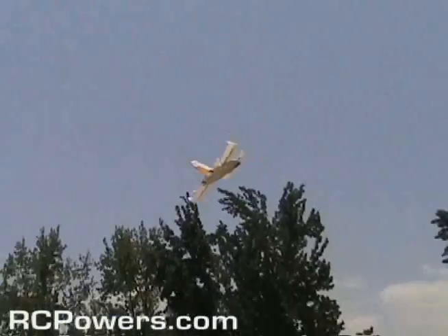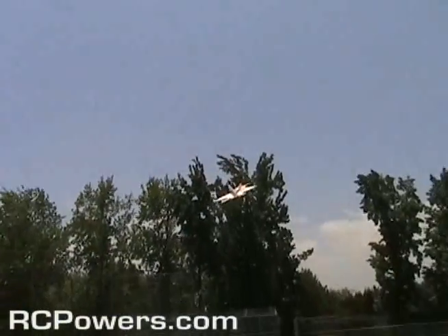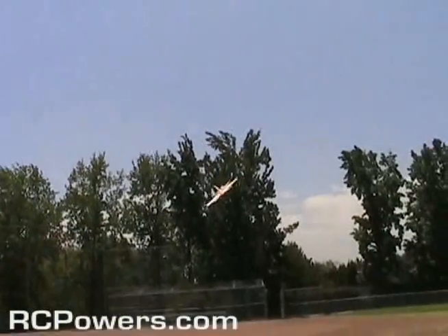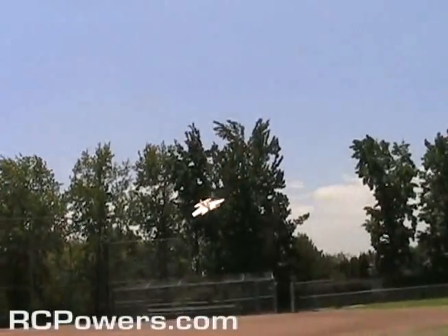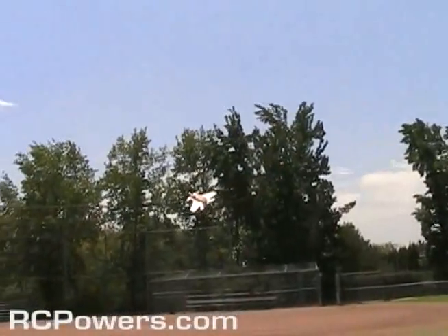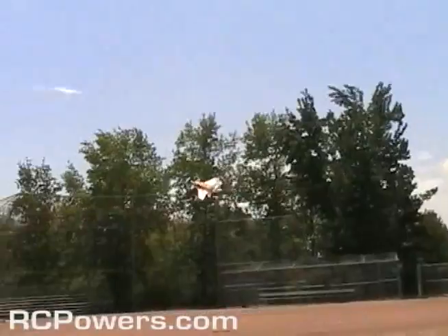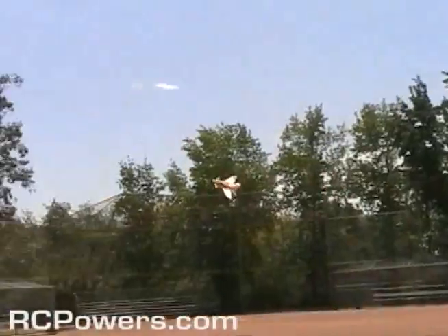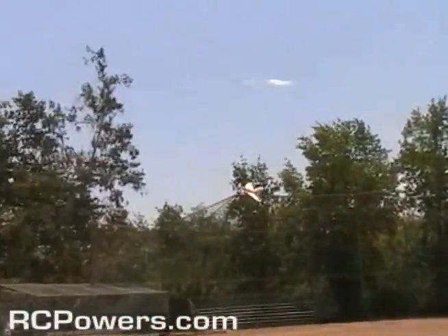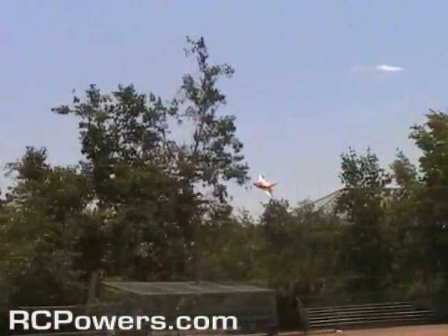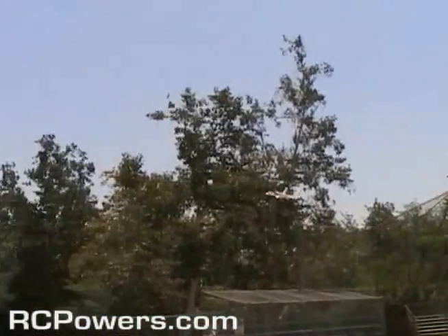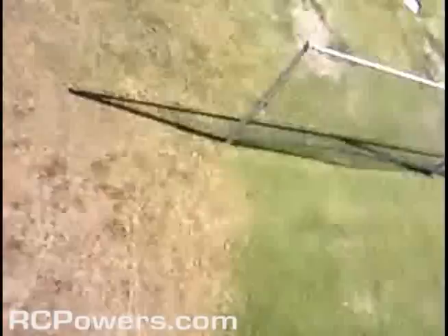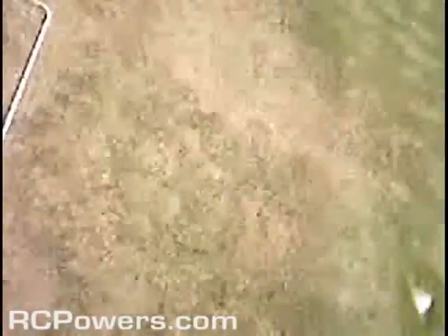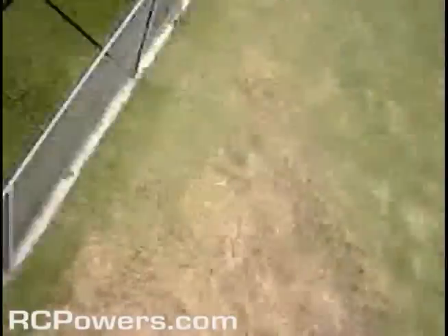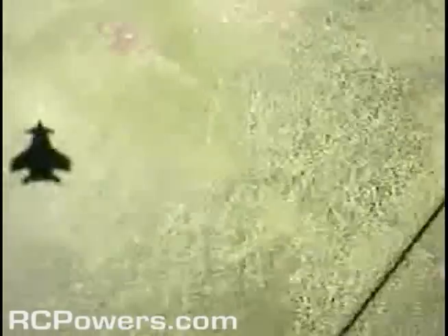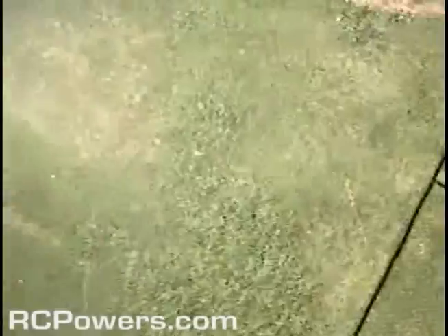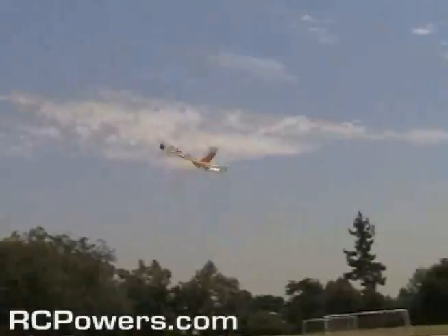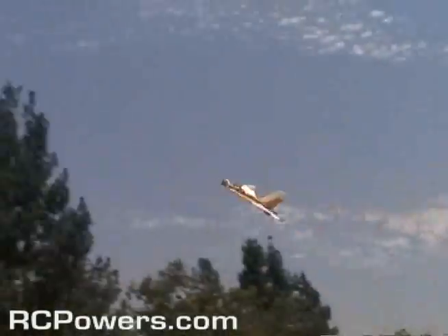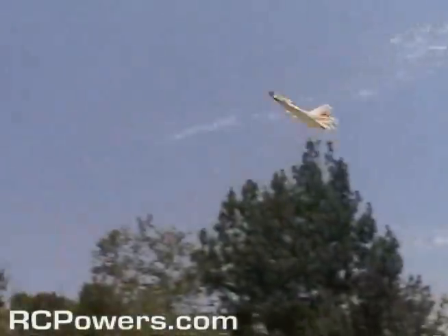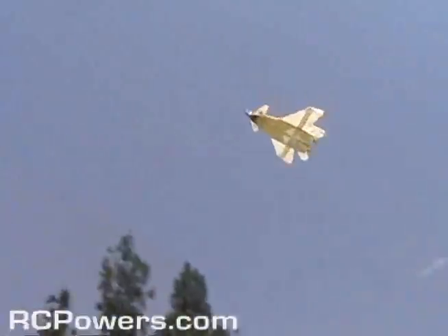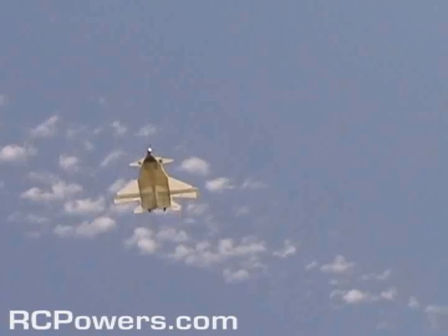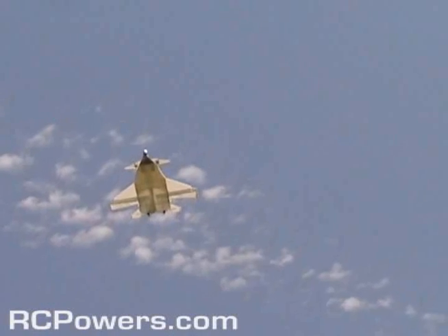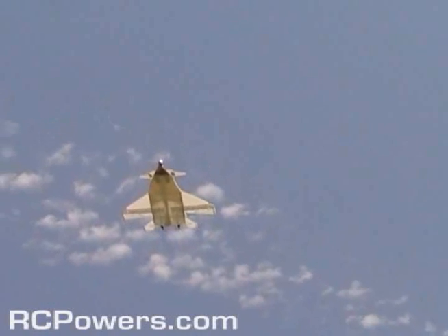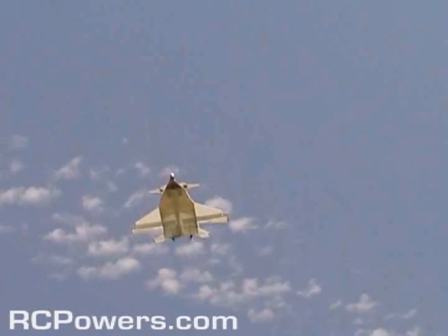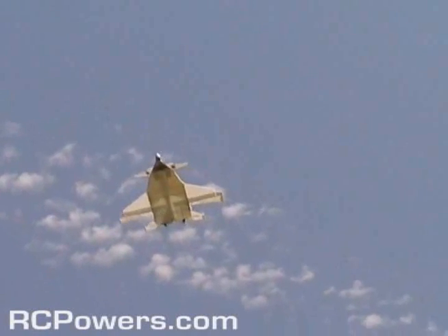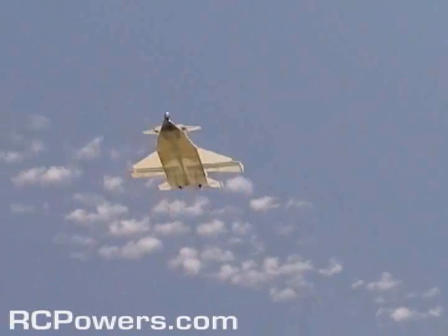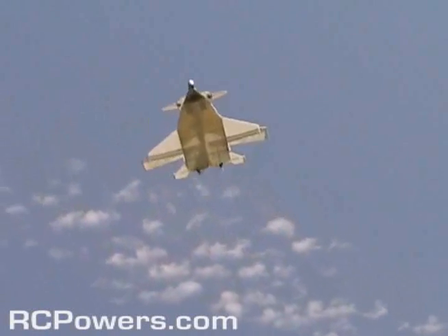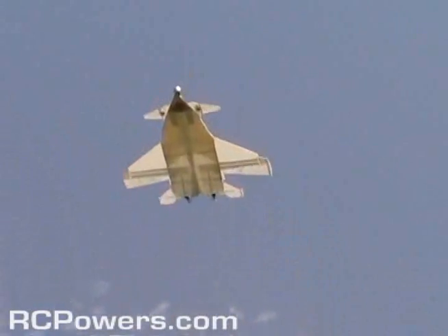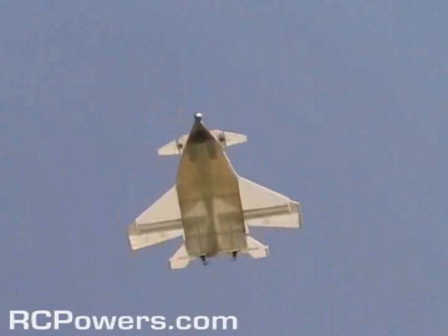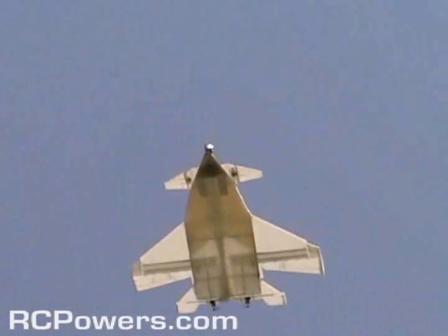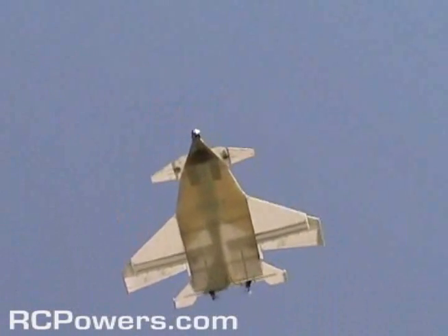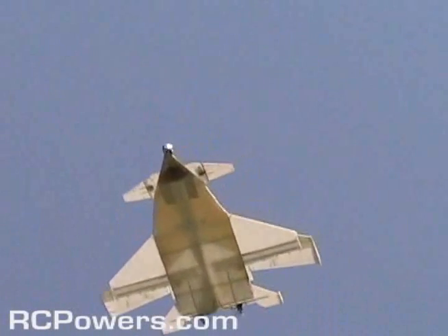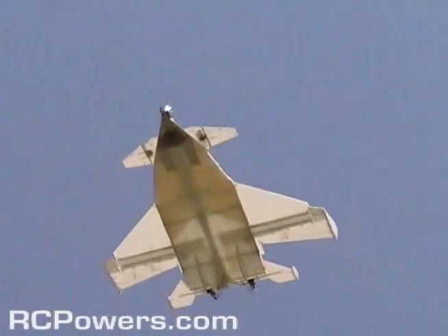Uh-oh, uh-oh, uh-oh... Oh, that's cool. Yeah, that does its high alpha real good.